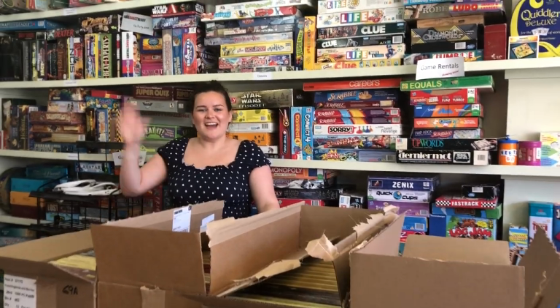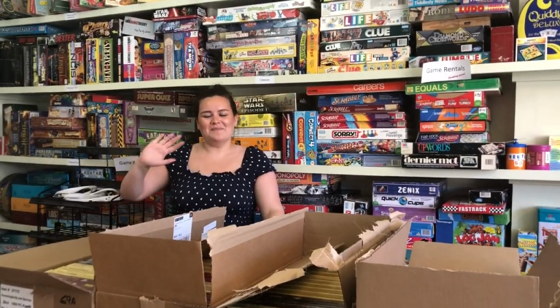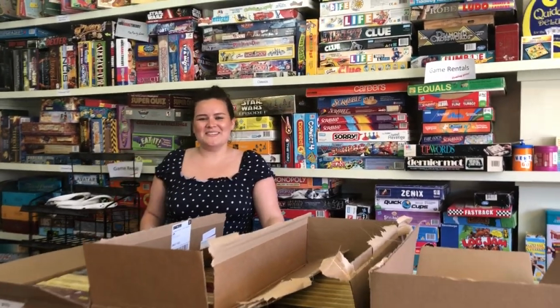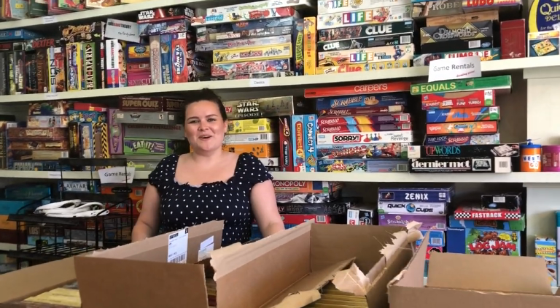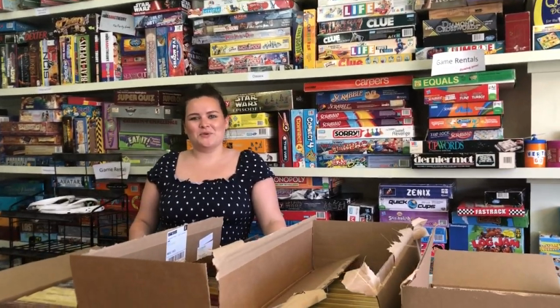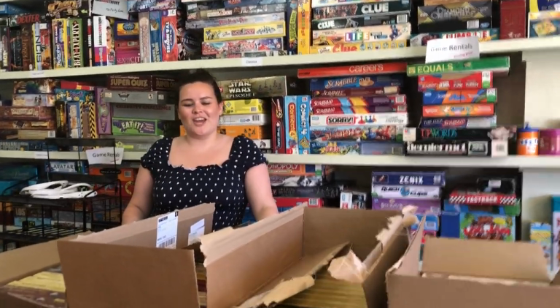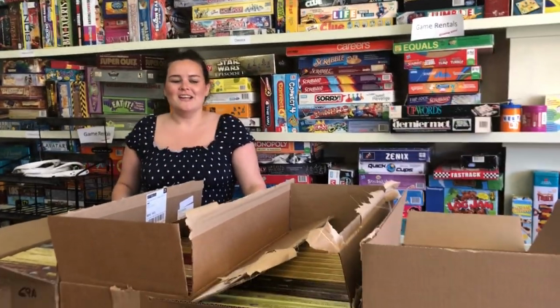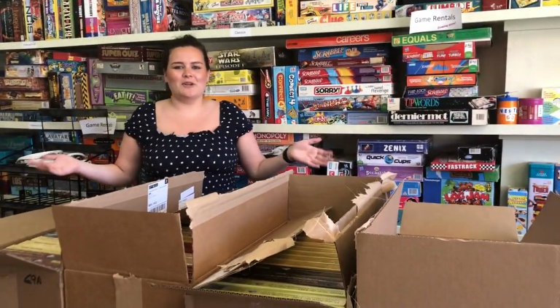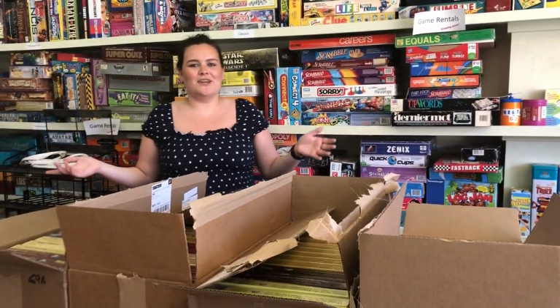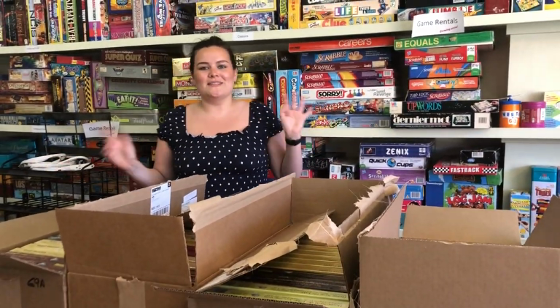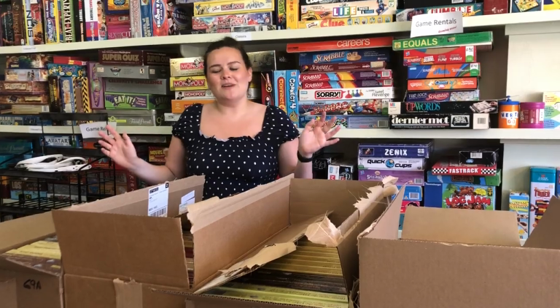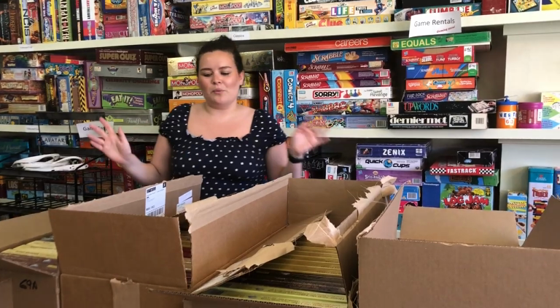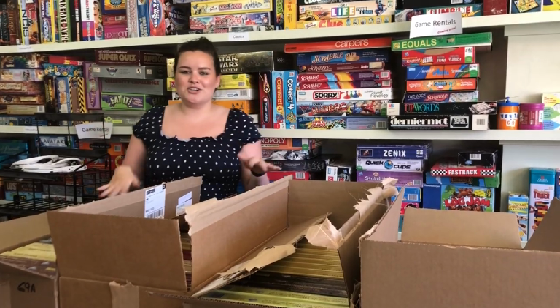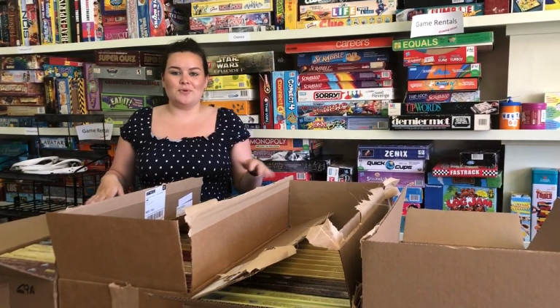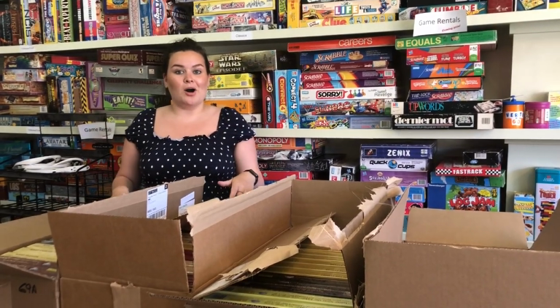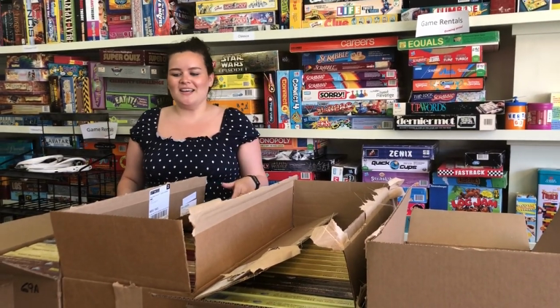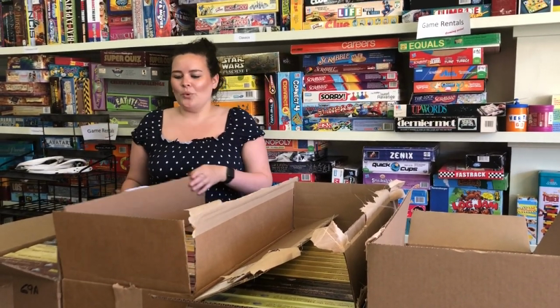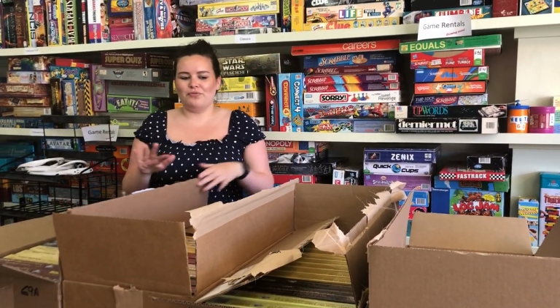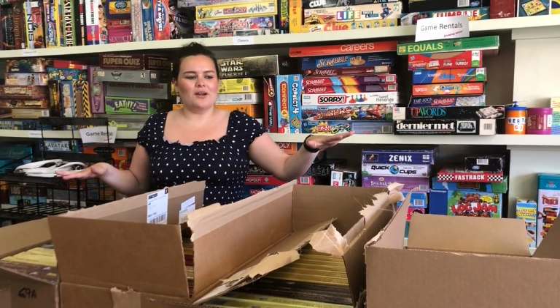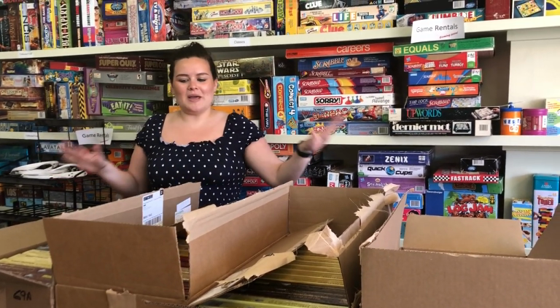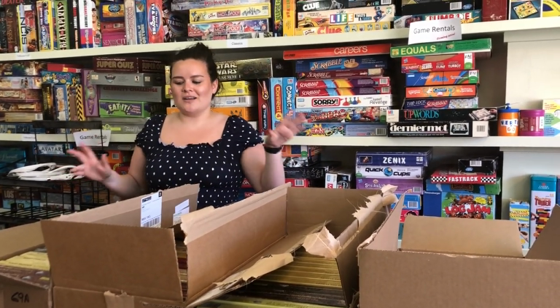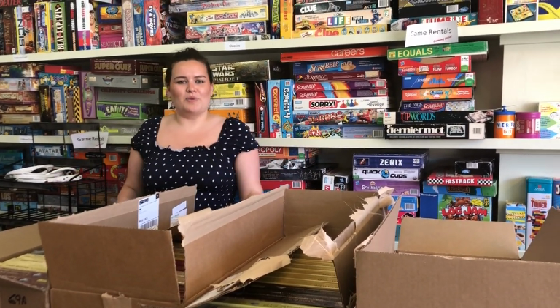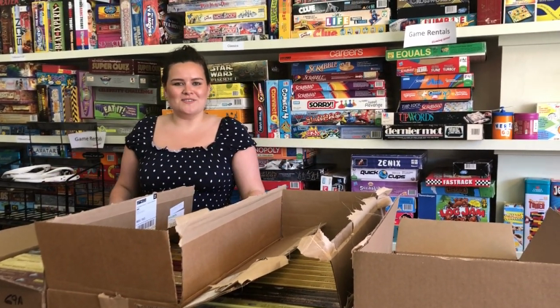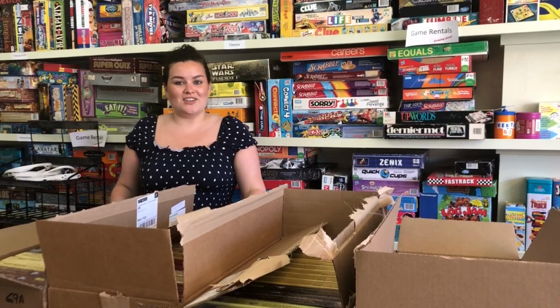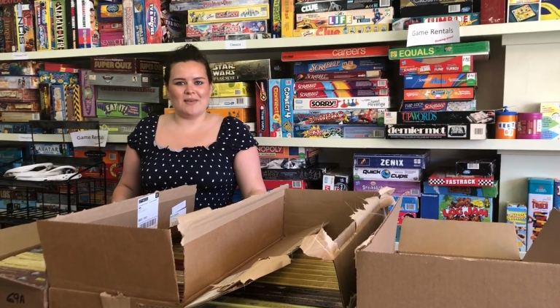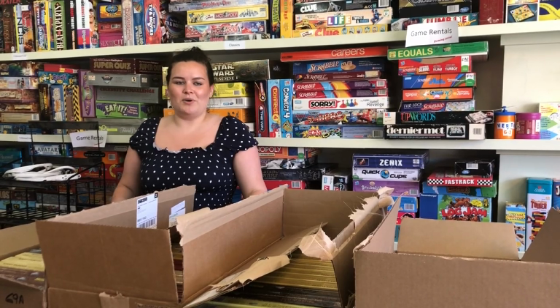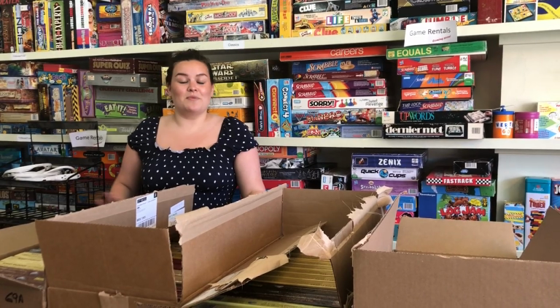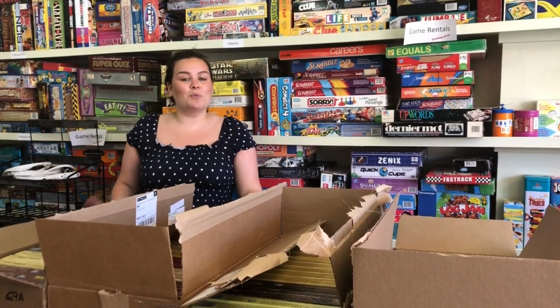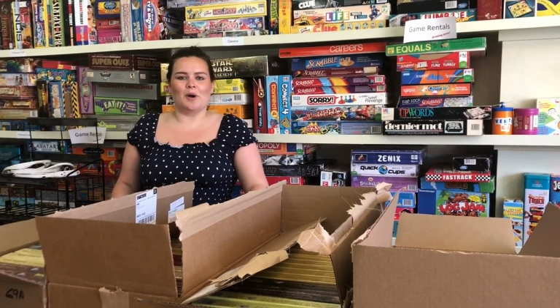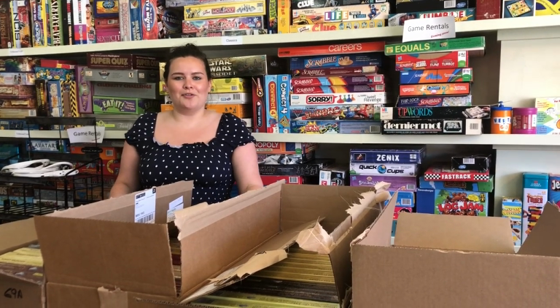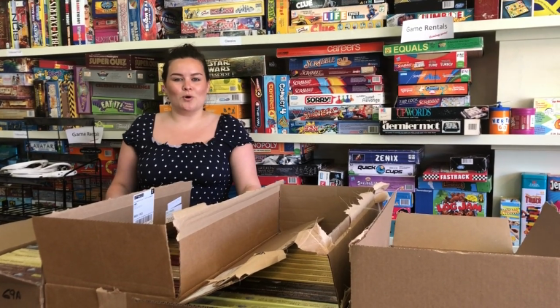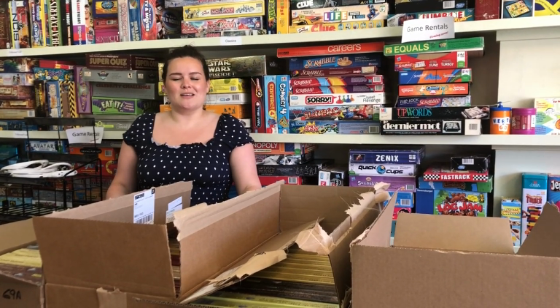Hi everyone, my name is Sarah and welcome back to our channel. Today we're going to be doing a video that's a little bit different — we're actually going to be doing an unboxing. We've got four big boxes of puzzles that just came in, and puzzles have been super popular throughout this whole pandemic.